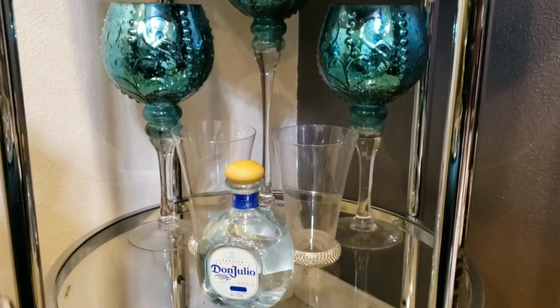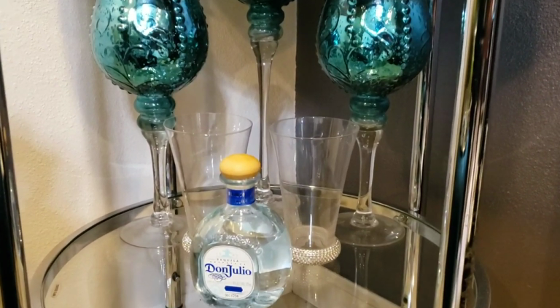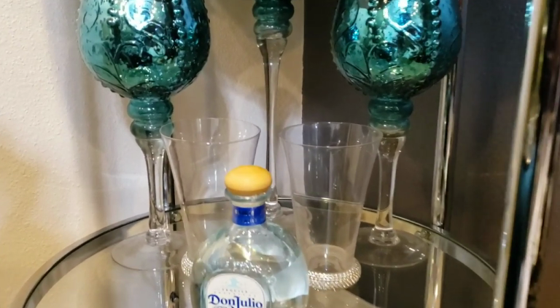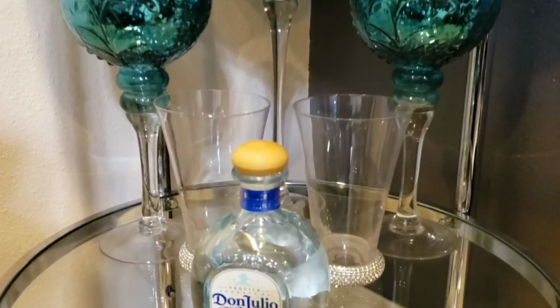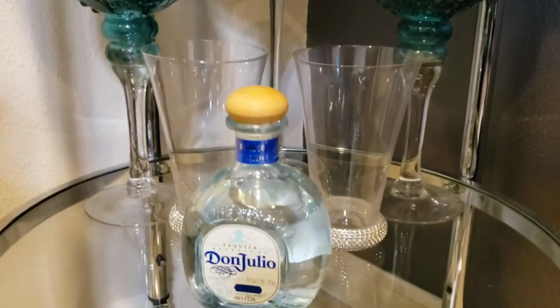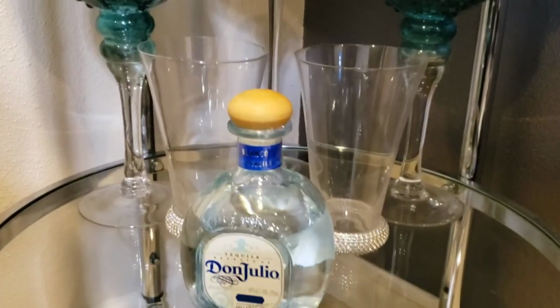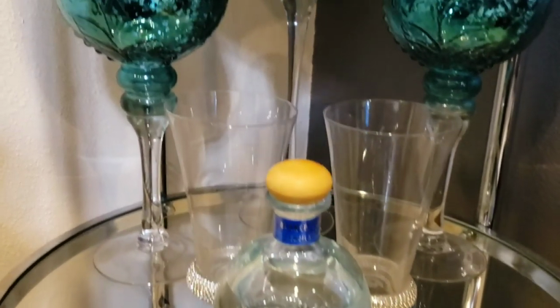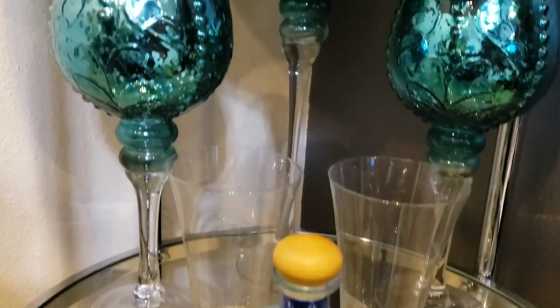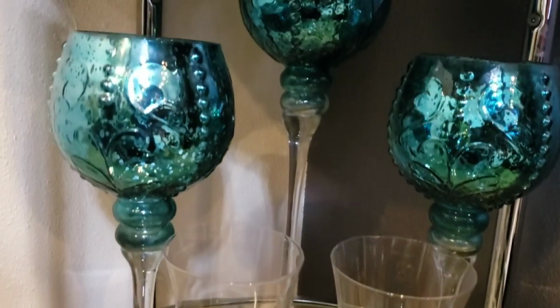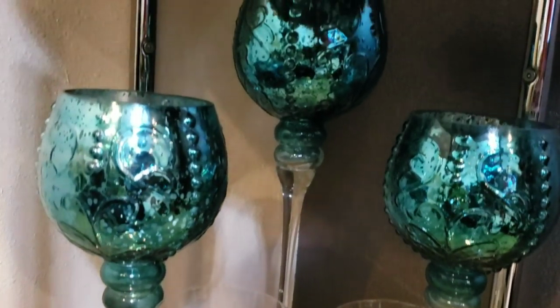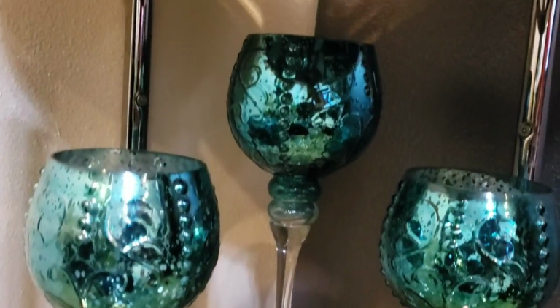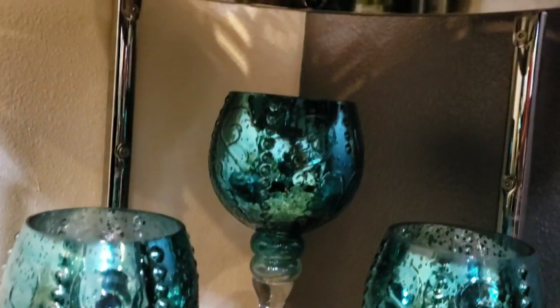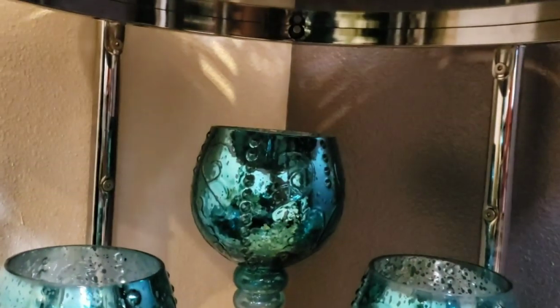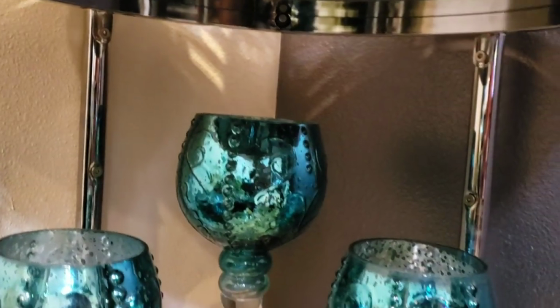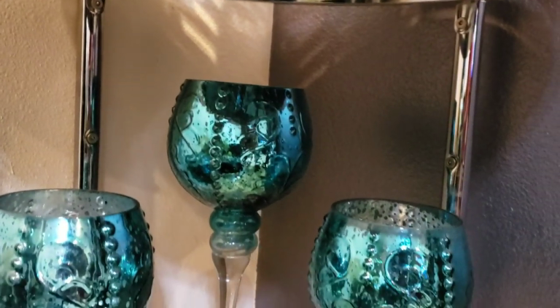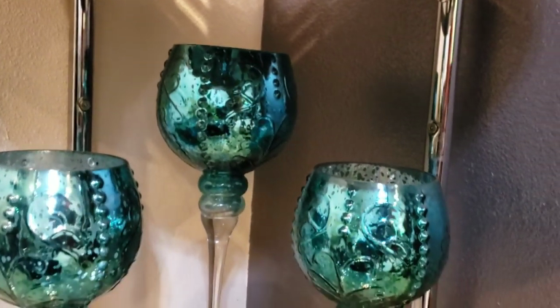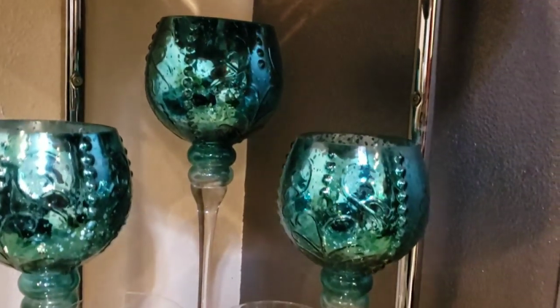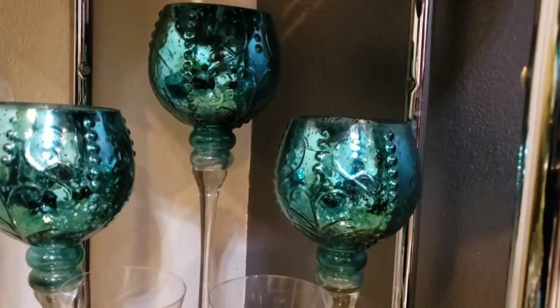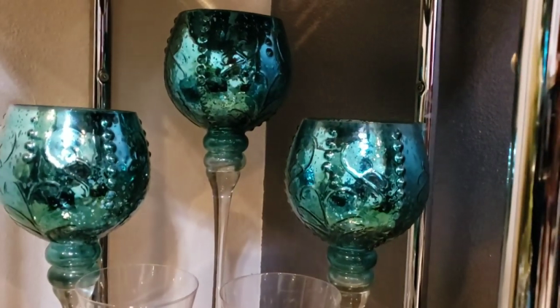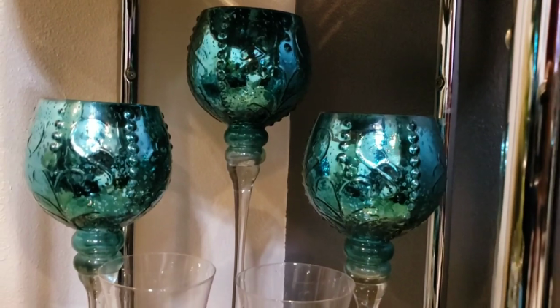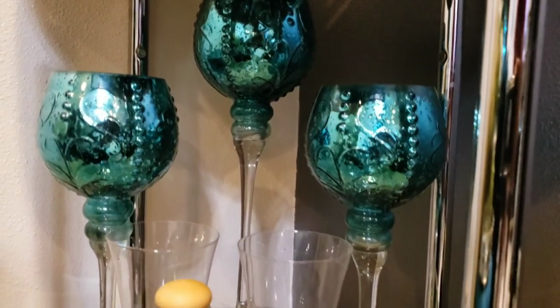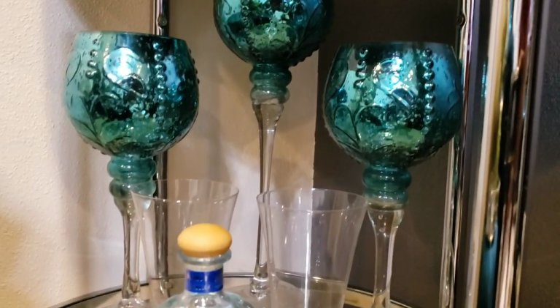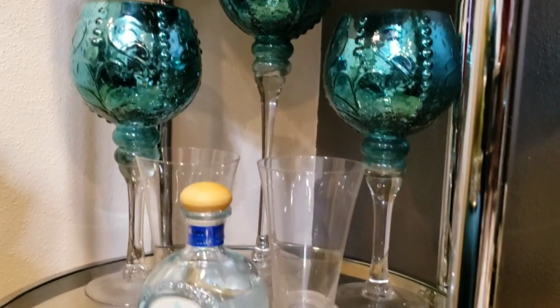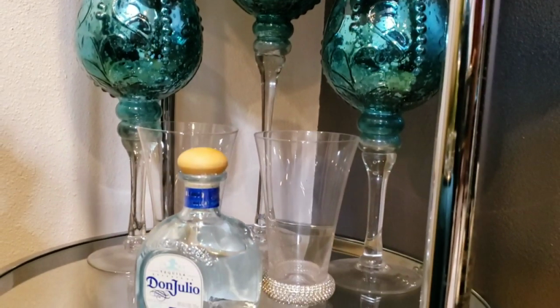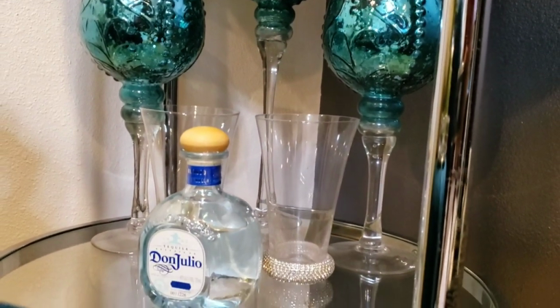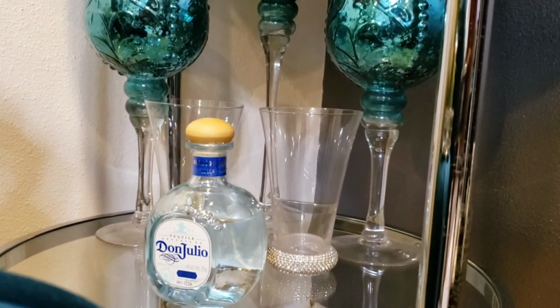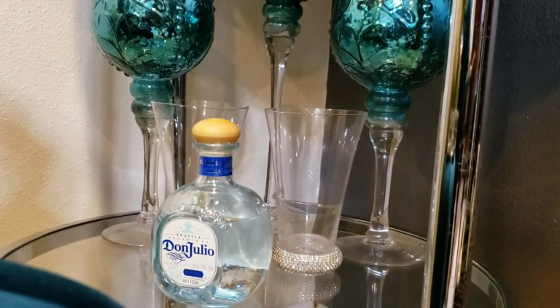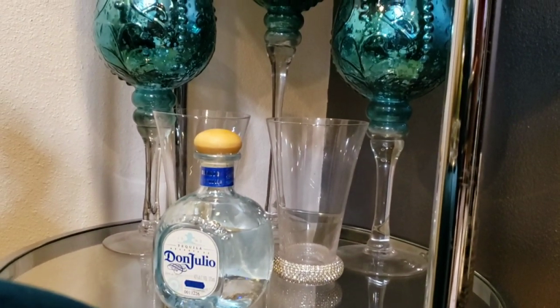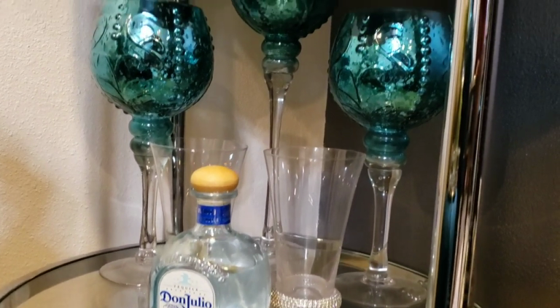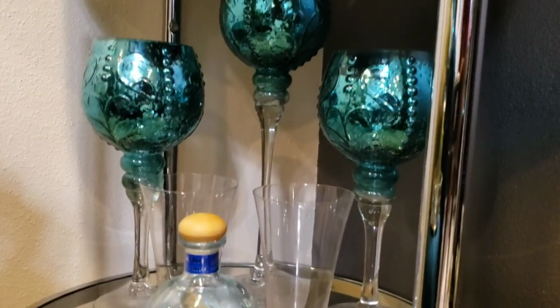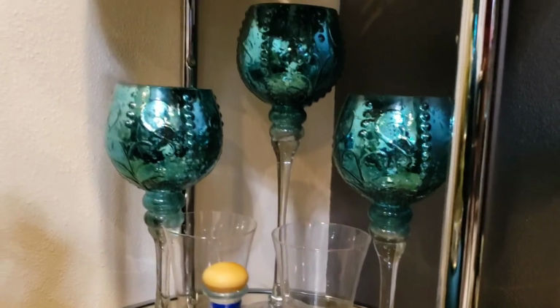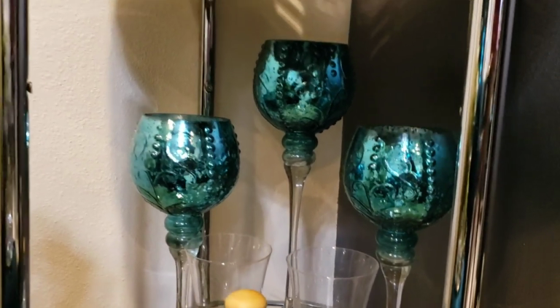Now on my bottom shelf, these tea light holders came from At Home, and the blinged-out glasses that you see actually came from Ross. That's basically all I have on the bottom shelf for now, and I think that's all I need down there right now.